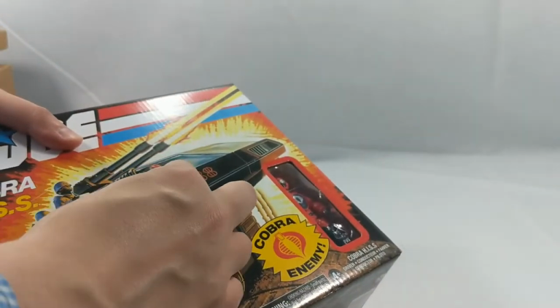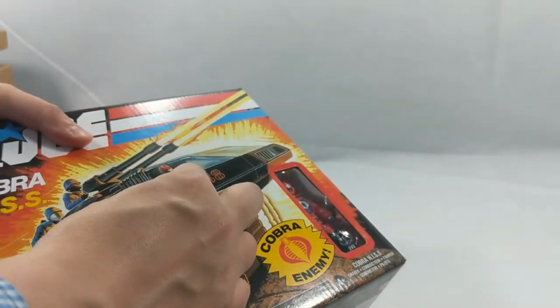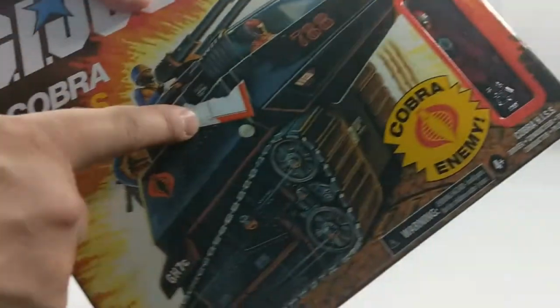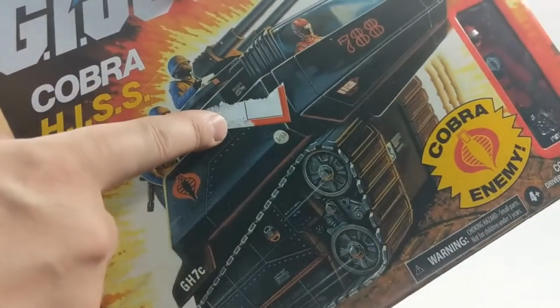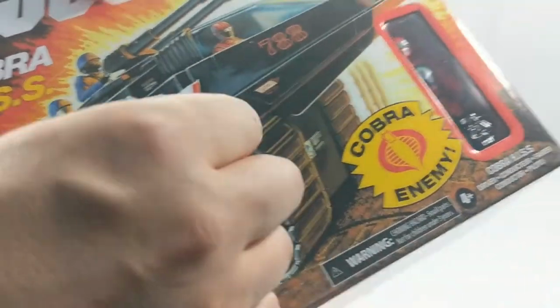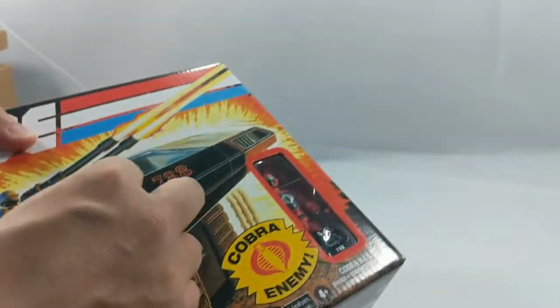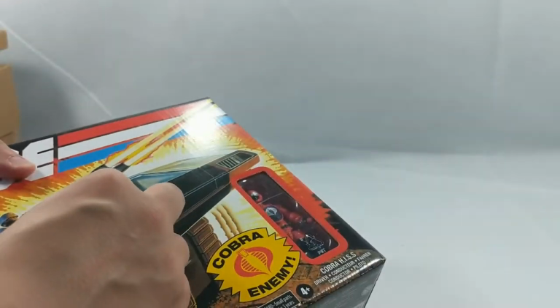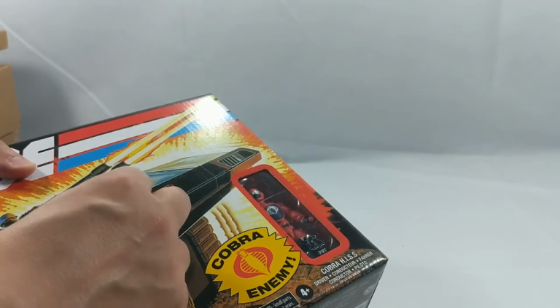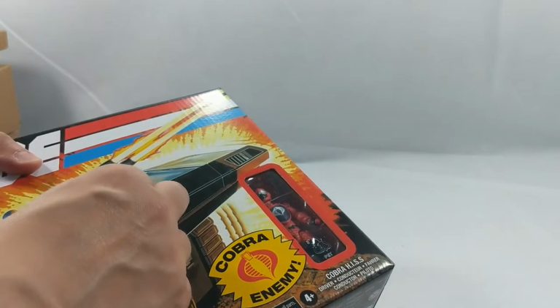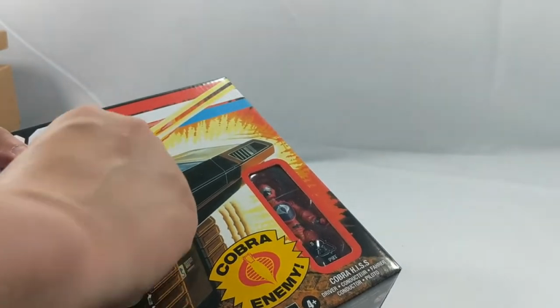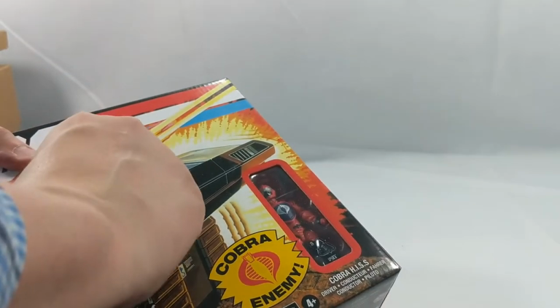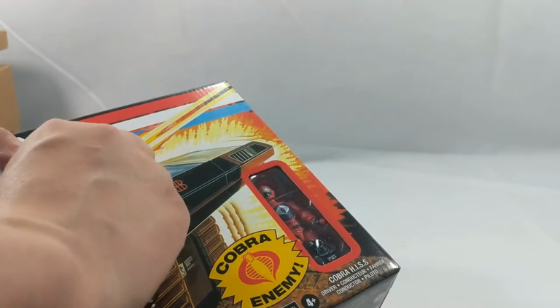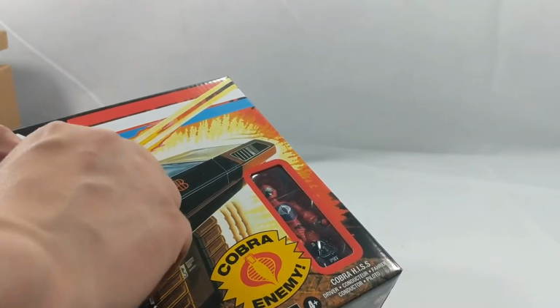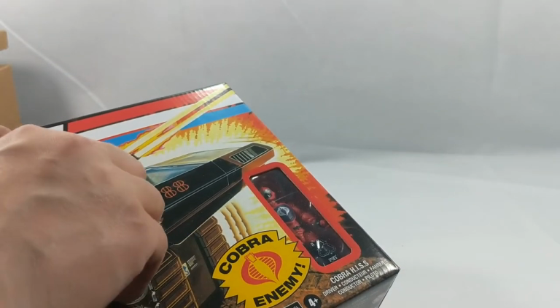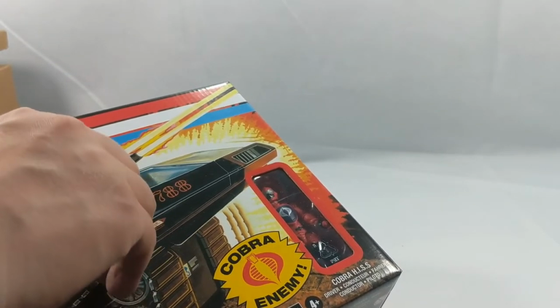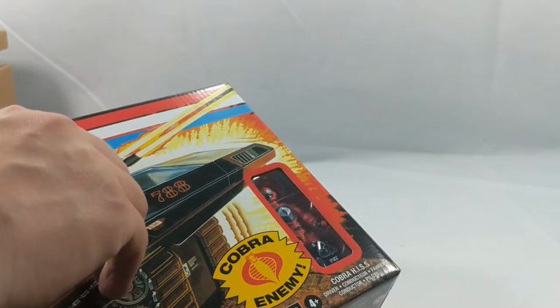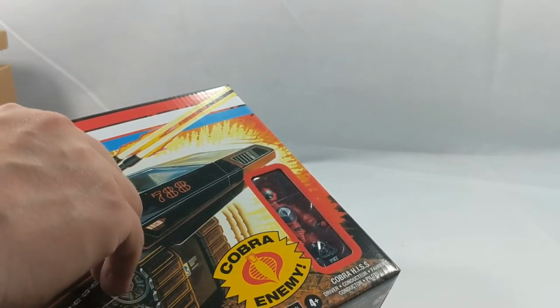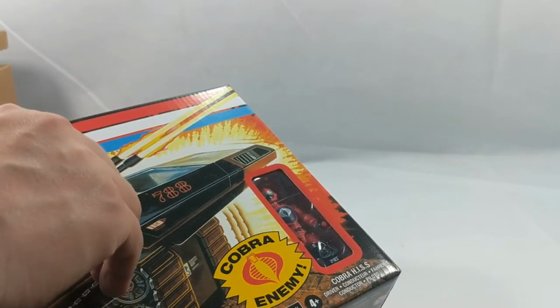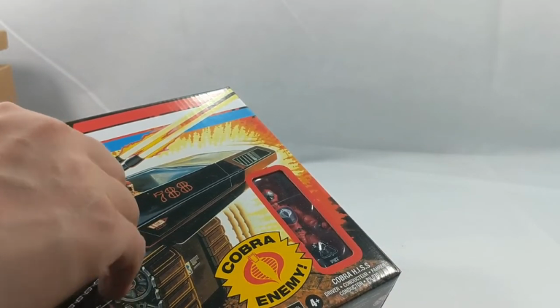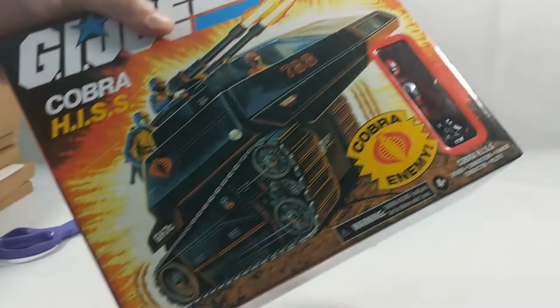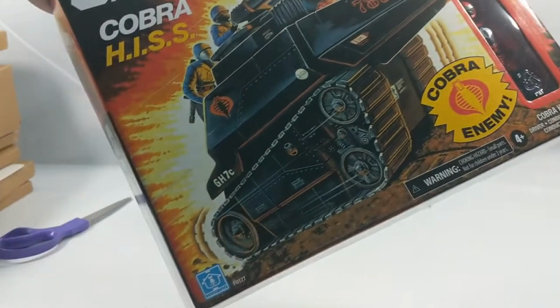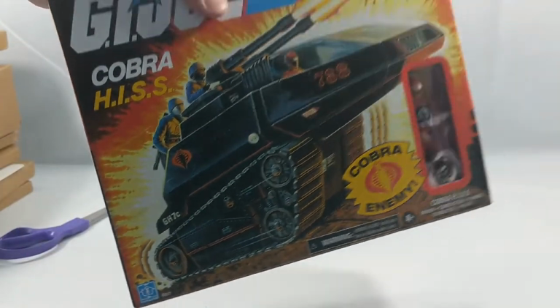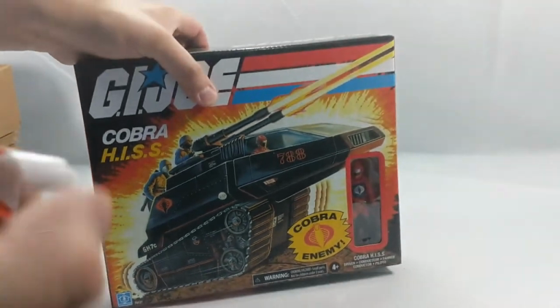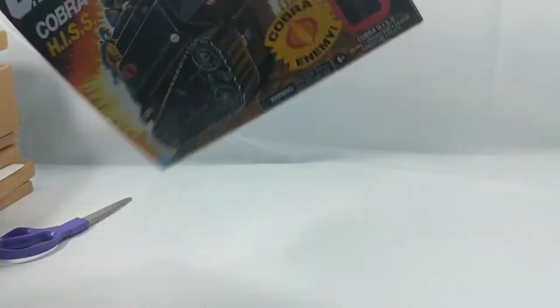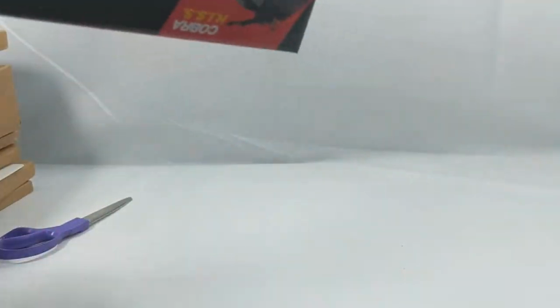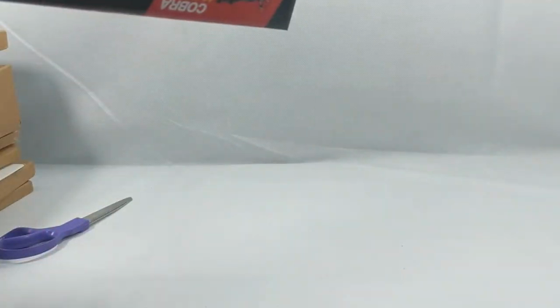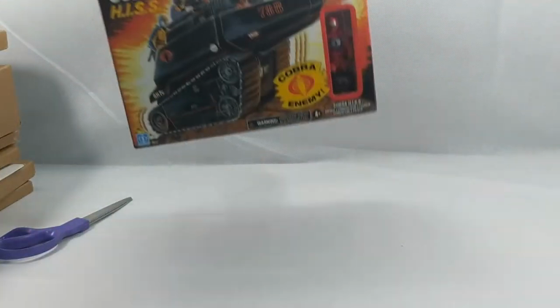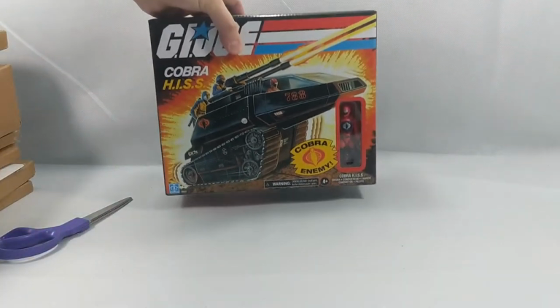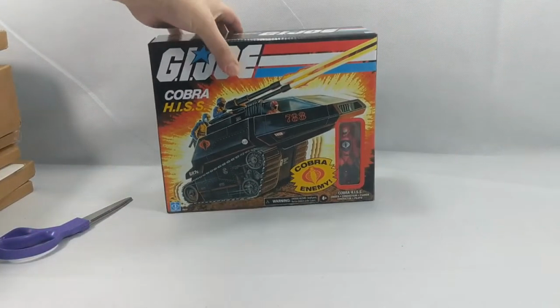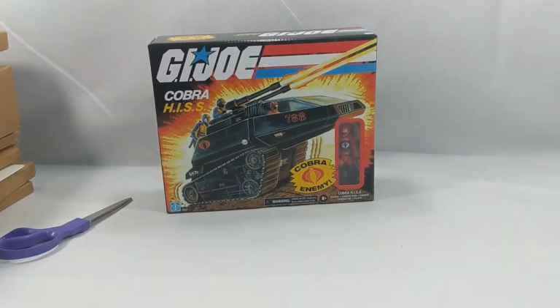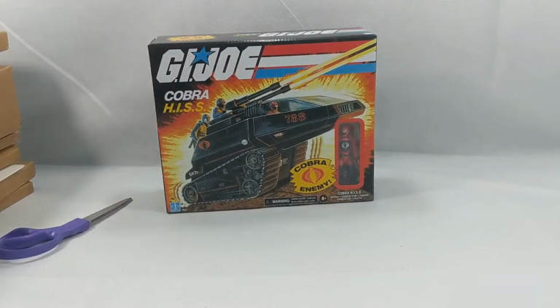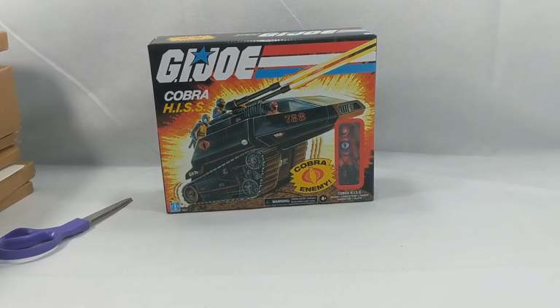And they stuck a sticker to it. Oh, isn't that lovely. I hate Walmart sometimes. But hey, it came right off. That was shocking. I don't know what kind of sticker they used, but I'm happy for that.